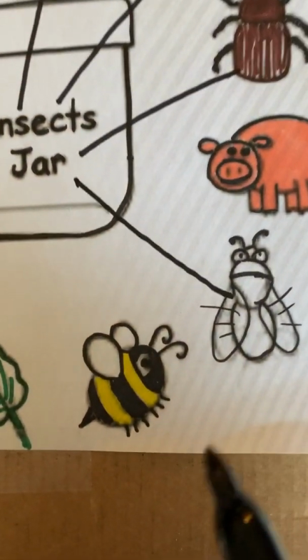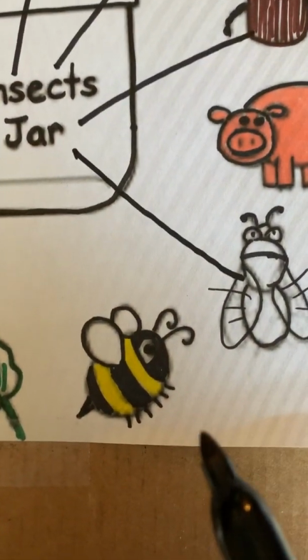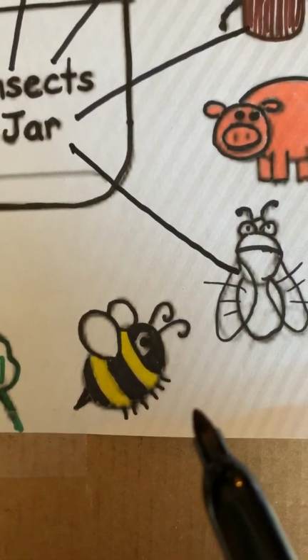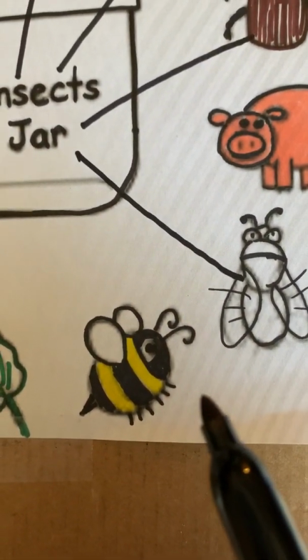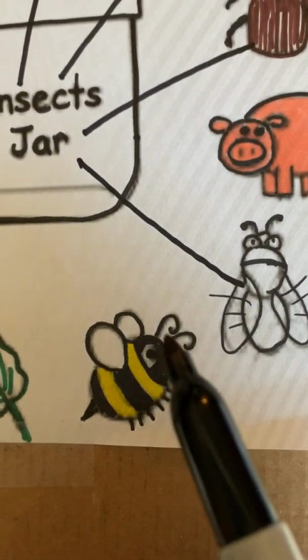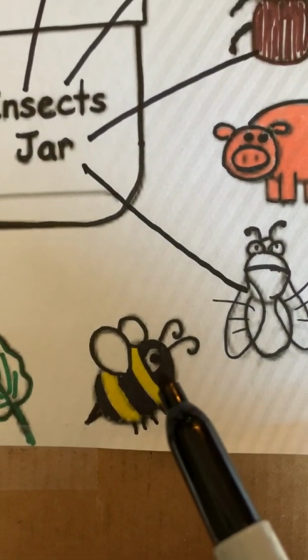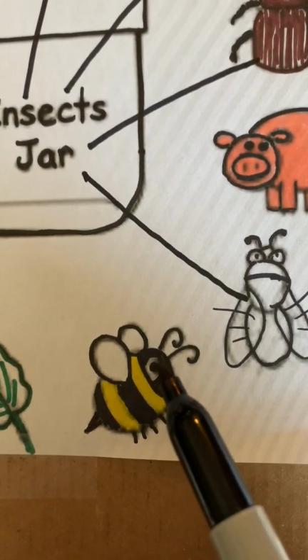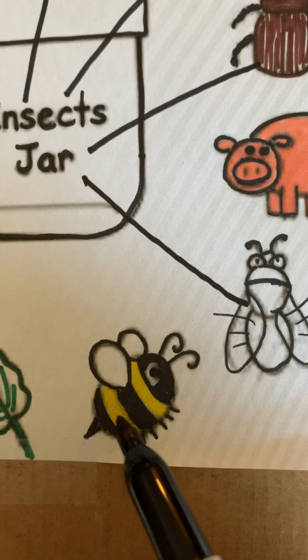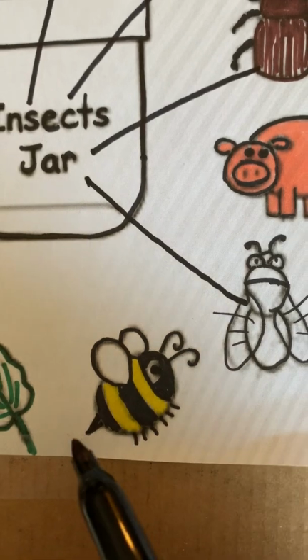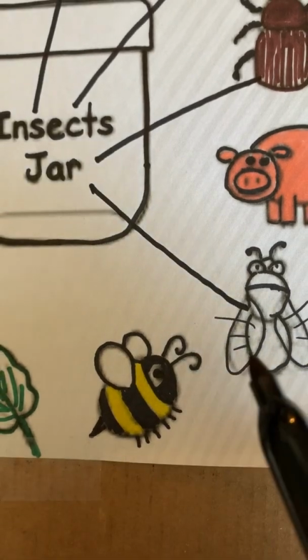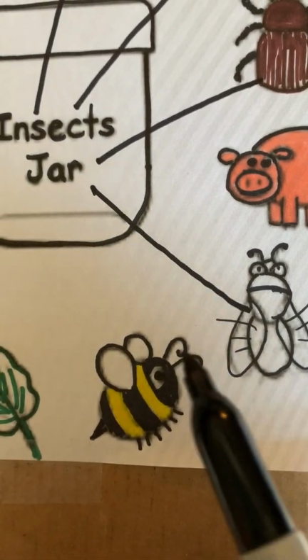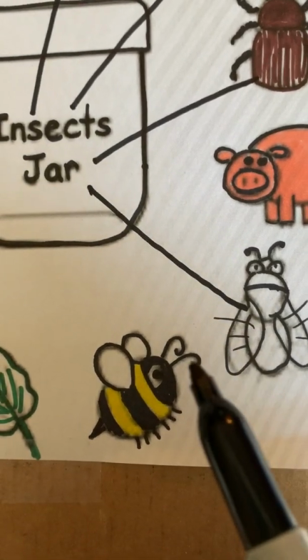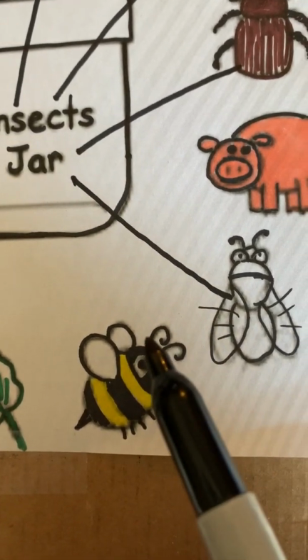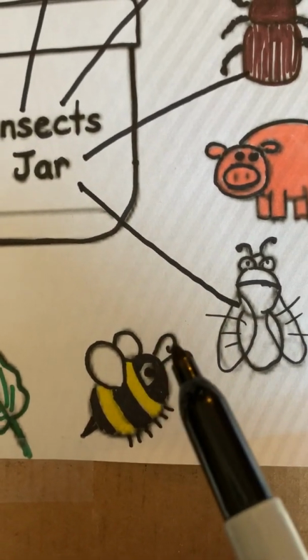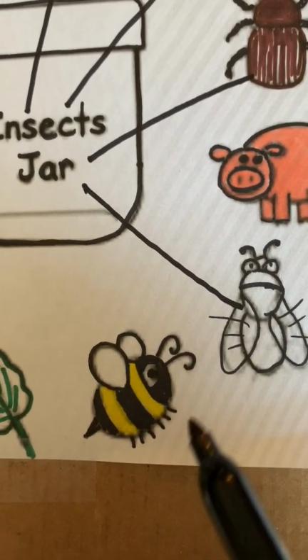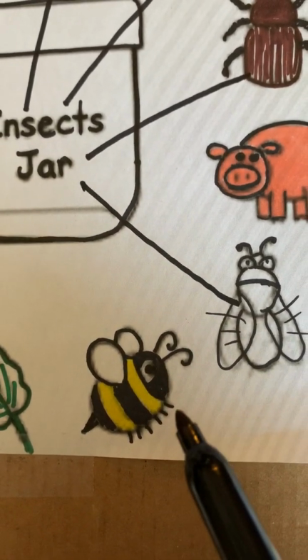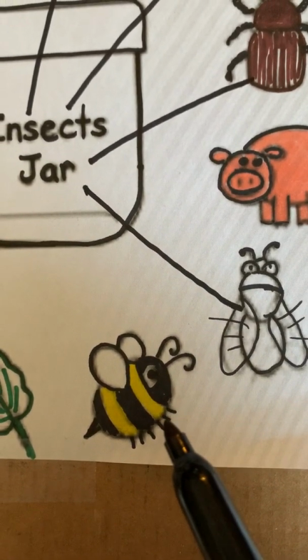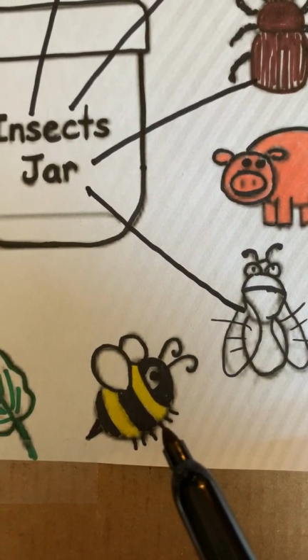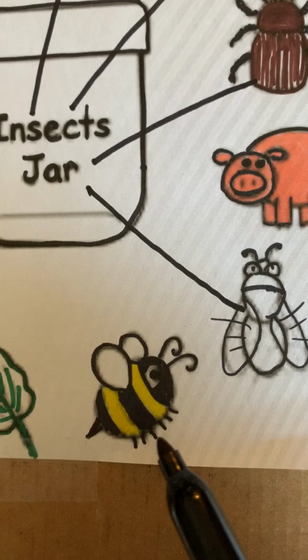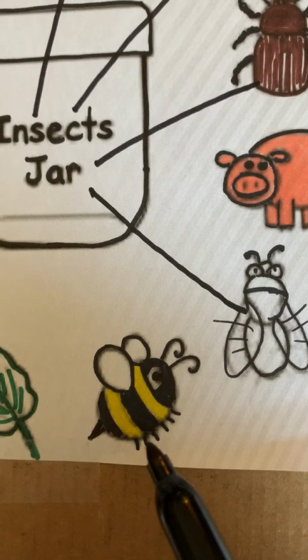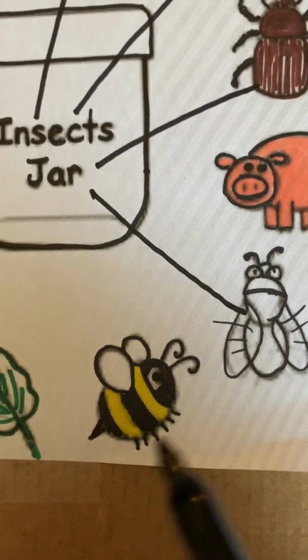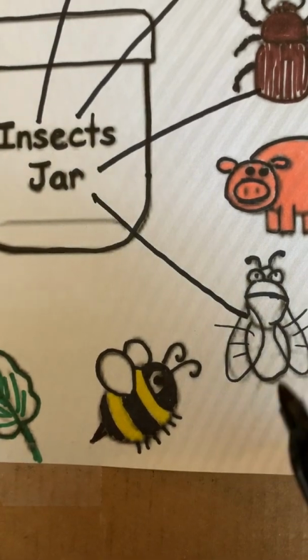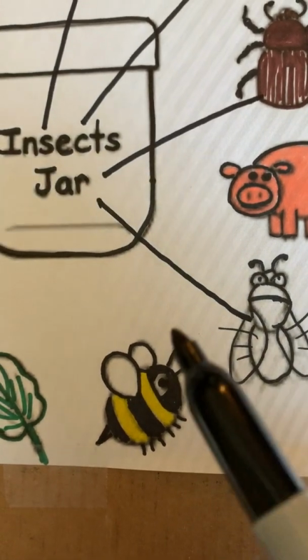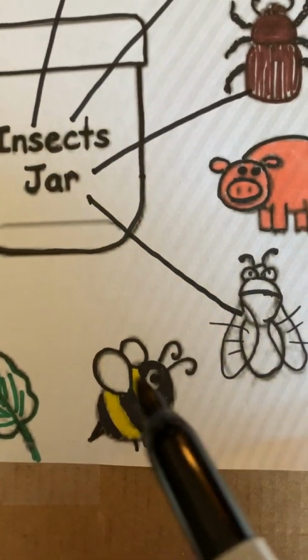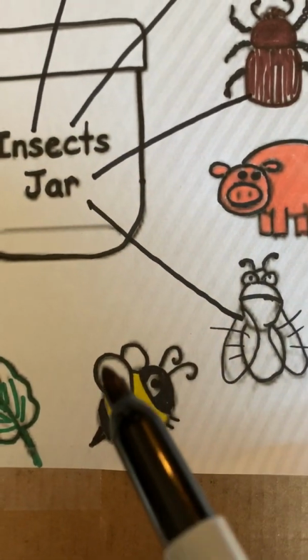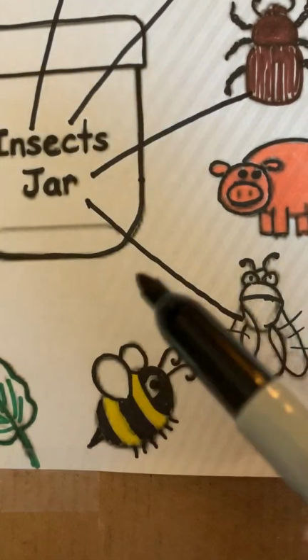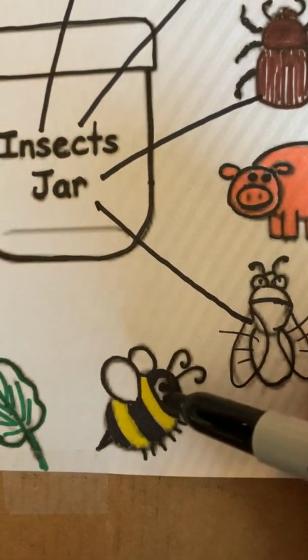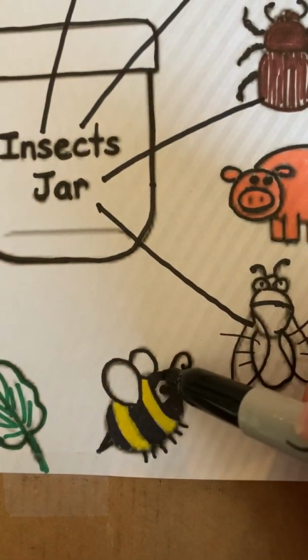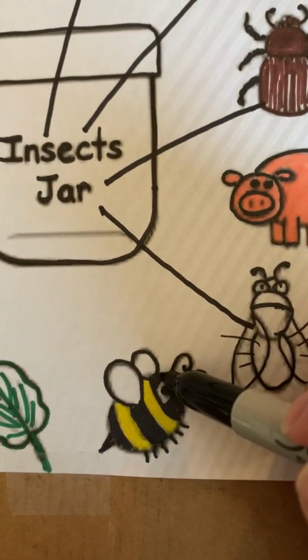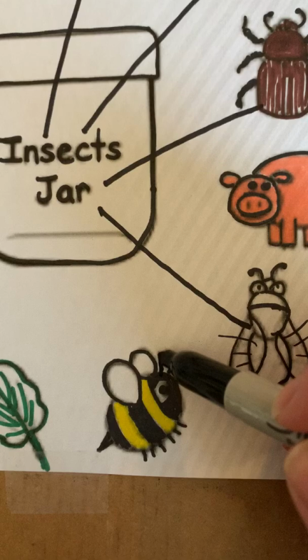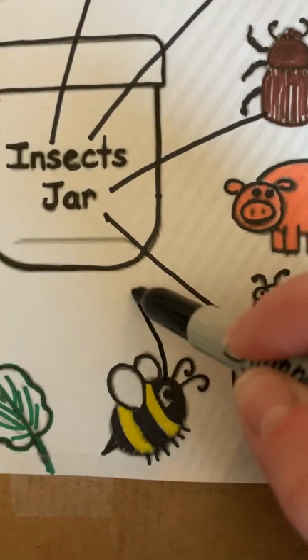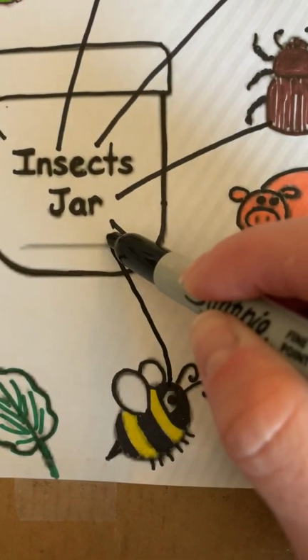Now we have a bee. The bee has one, two, three body parts, antennas, and one, two, three, four, five, six legs. And this one has wings. So we're going to put him in the insect jar.